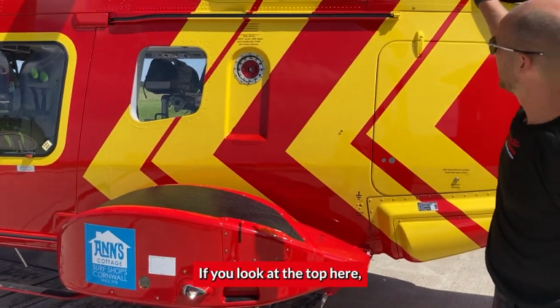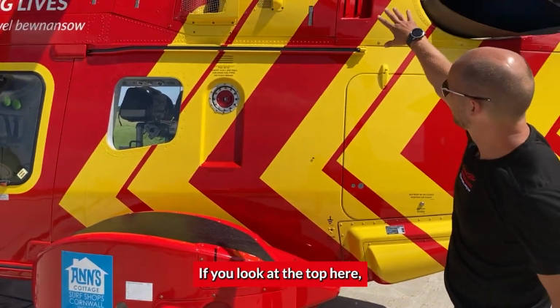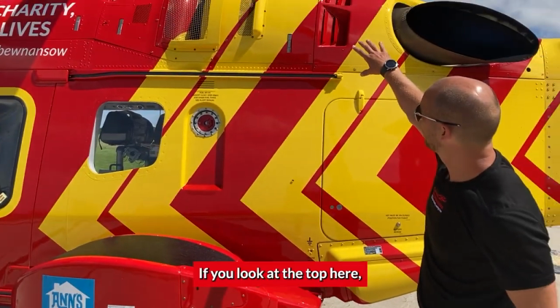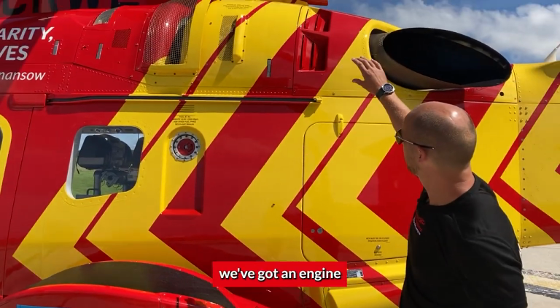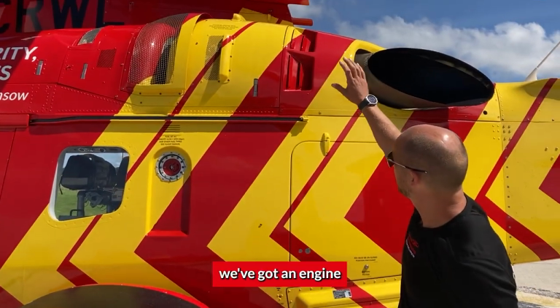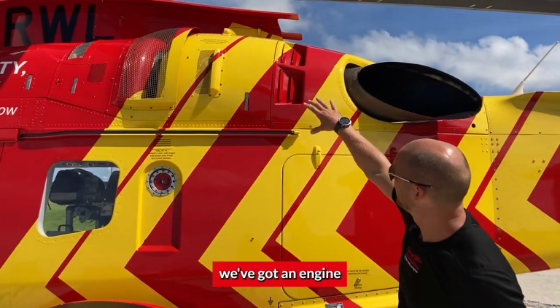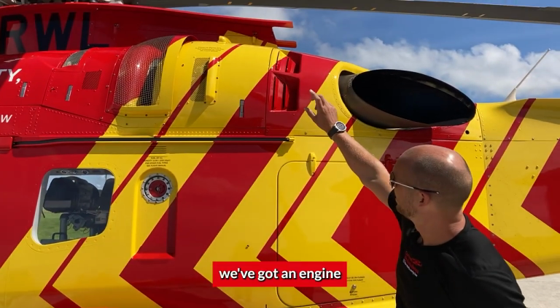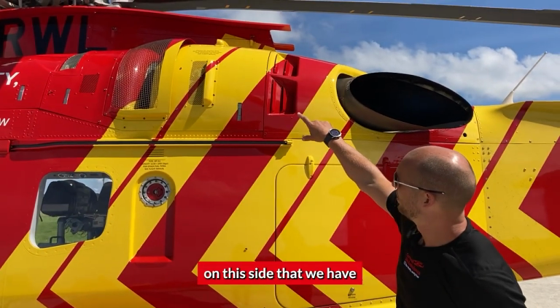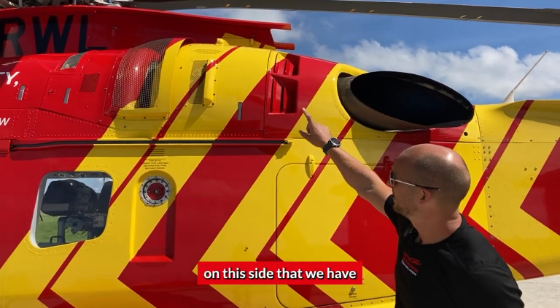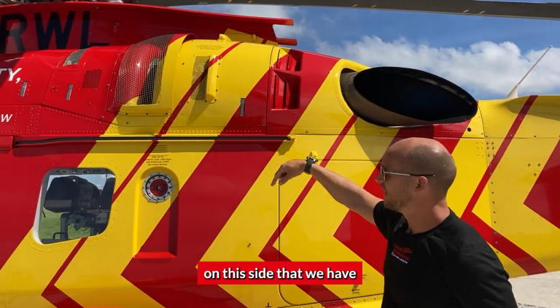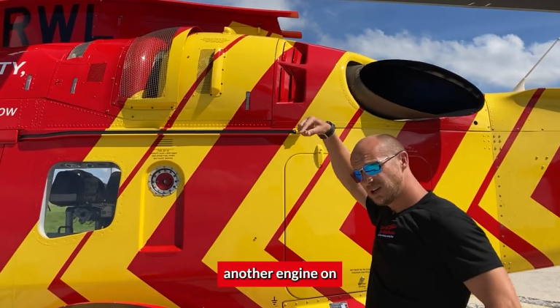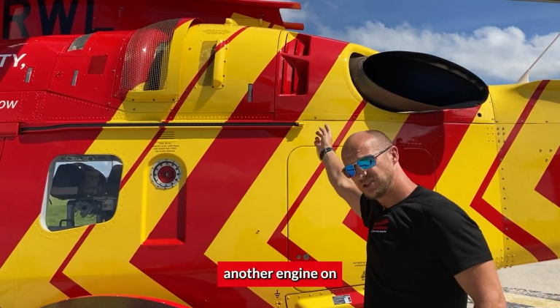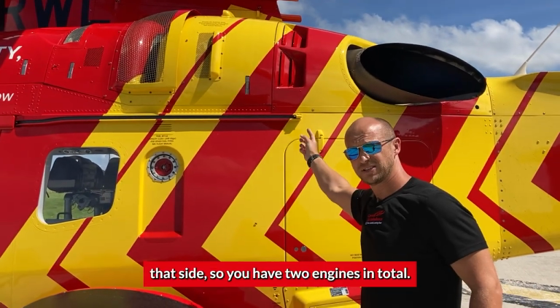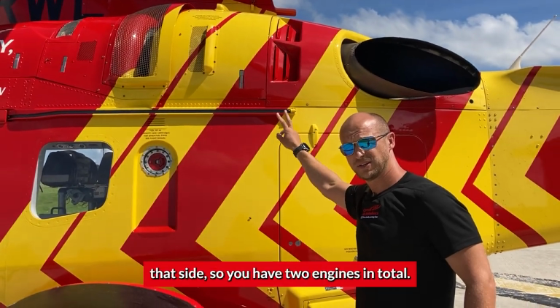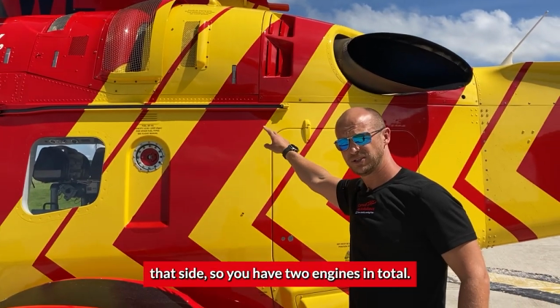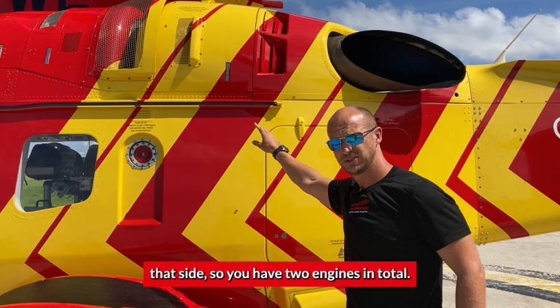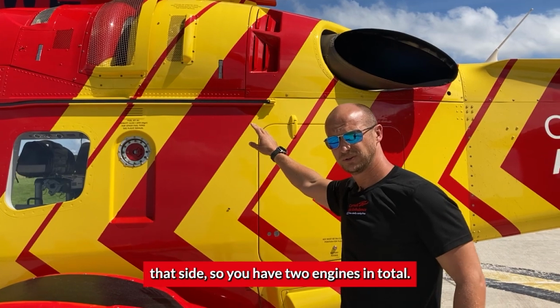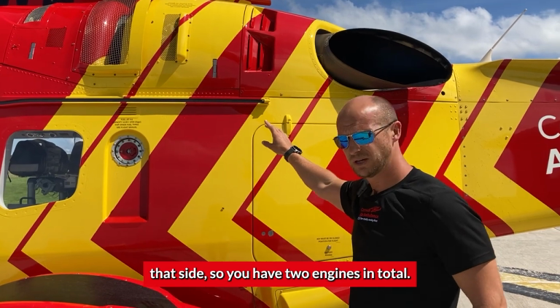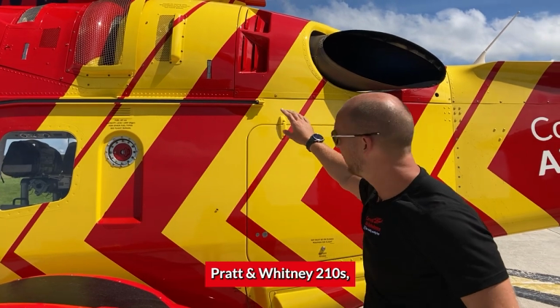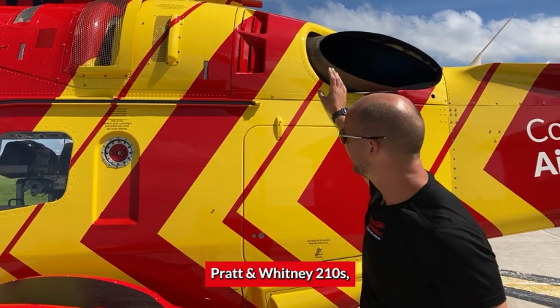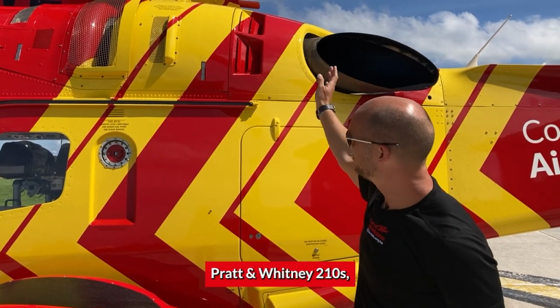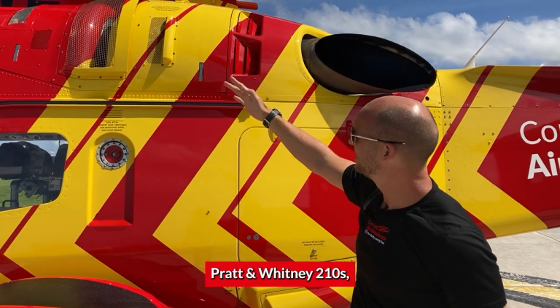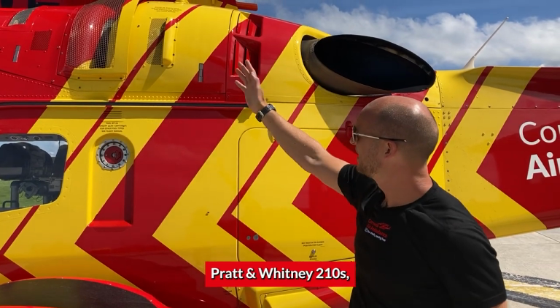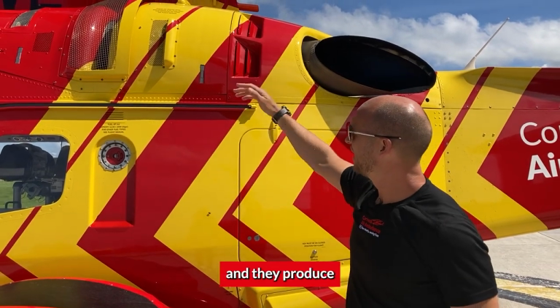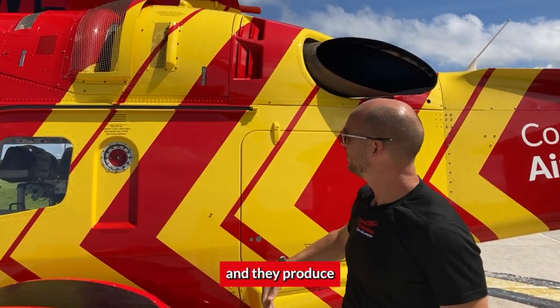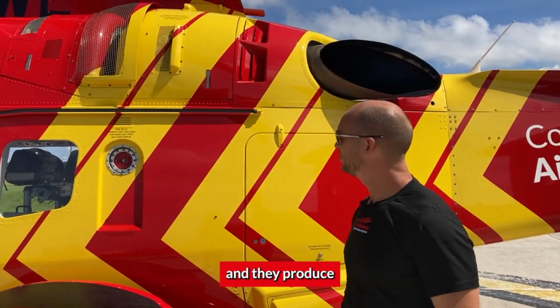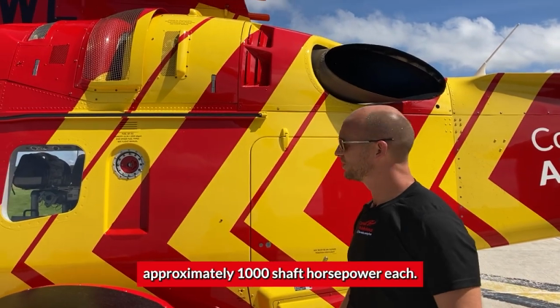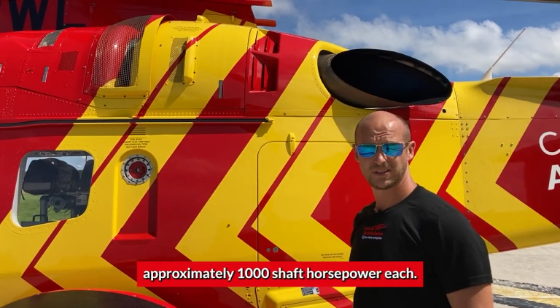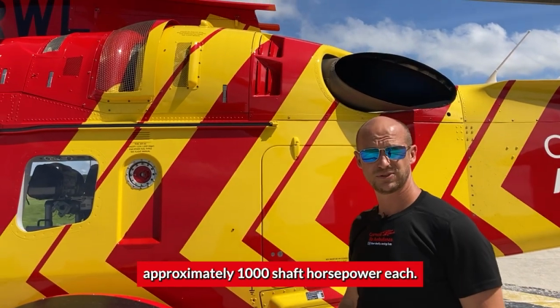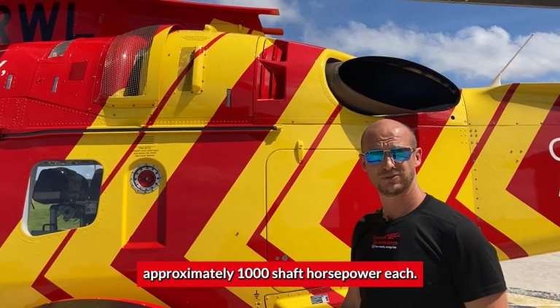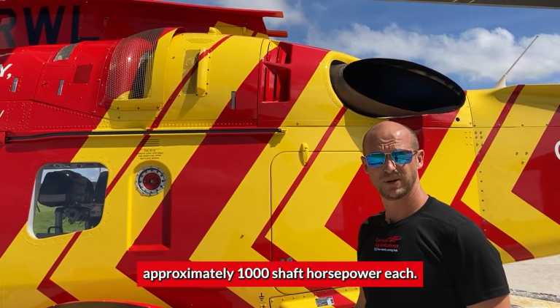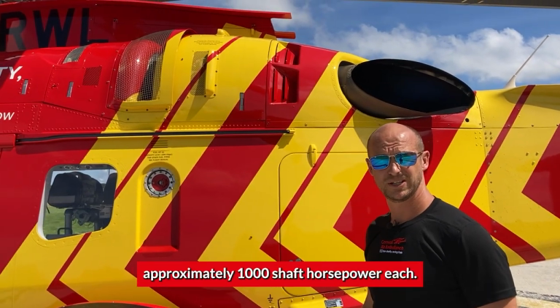If you look at the top here, we've got an engine. On this side we have another engine on that side, so you have two engines in total — Pratt & Whitney PT6 Twin Pacs — and they produce approximately 1,000 shaft horsepower each.